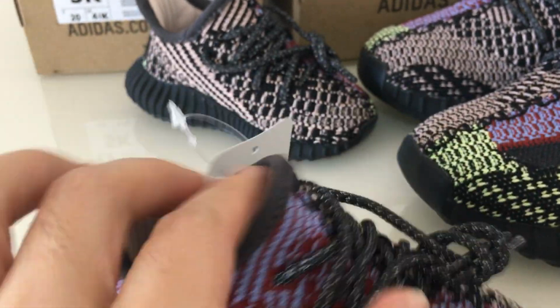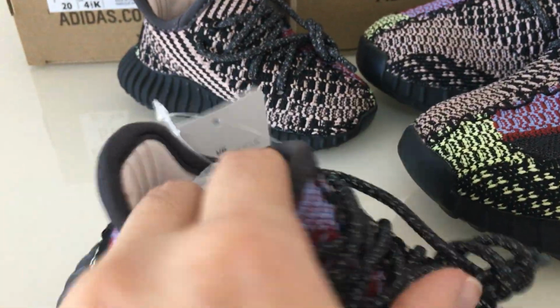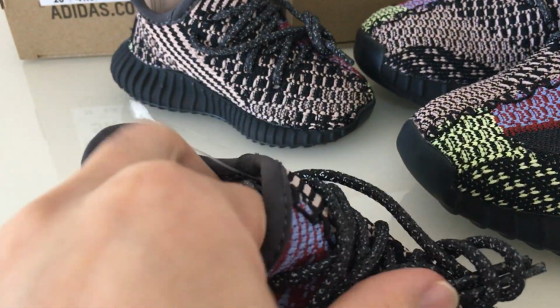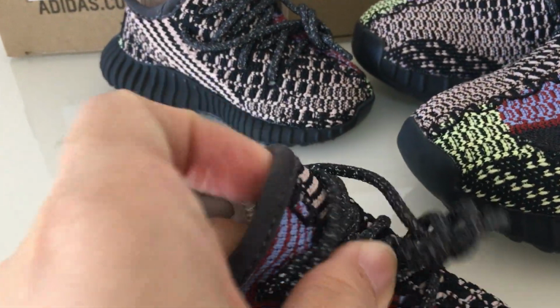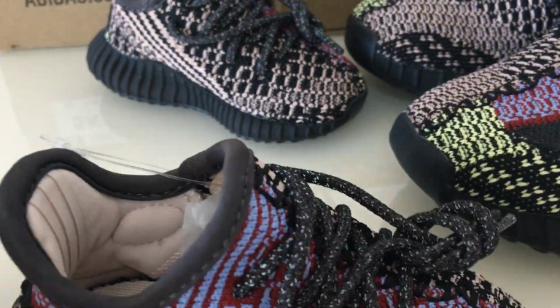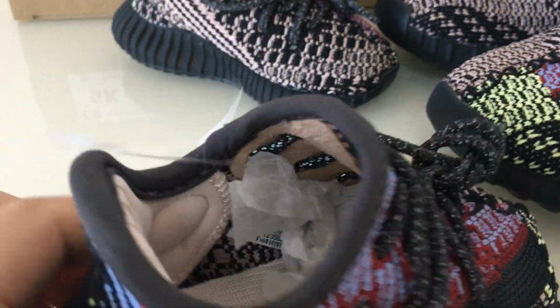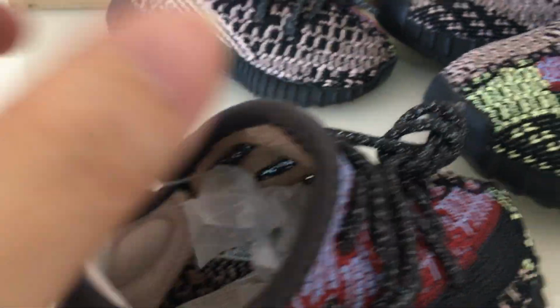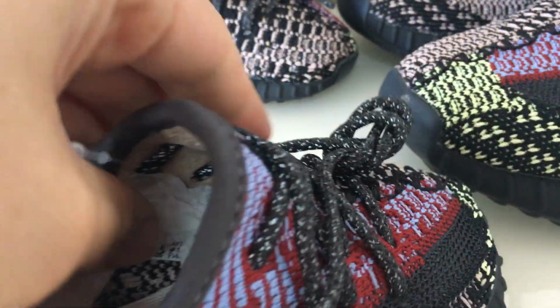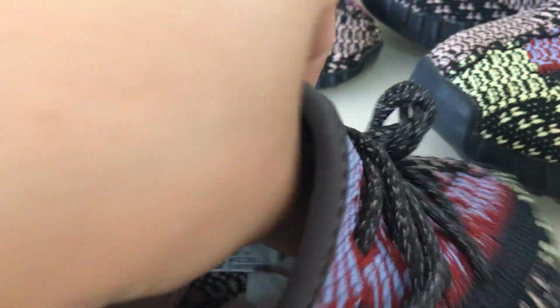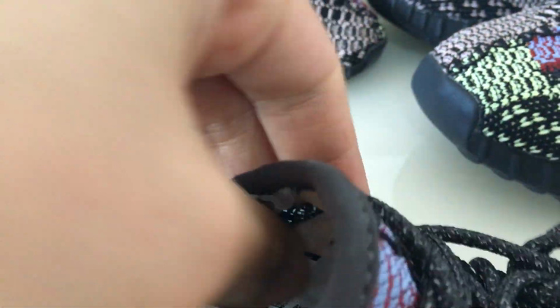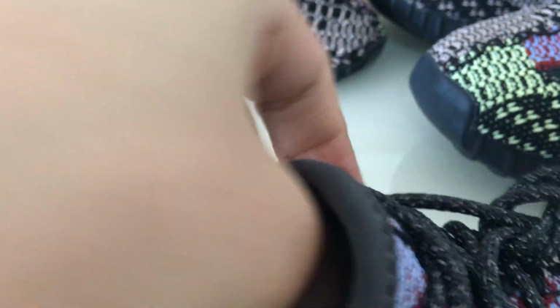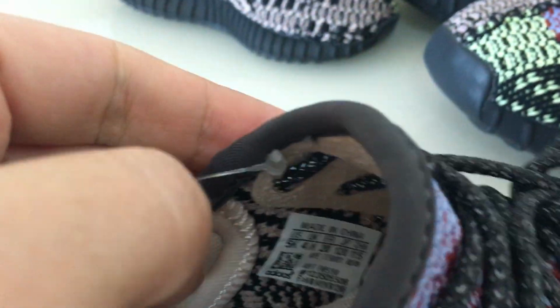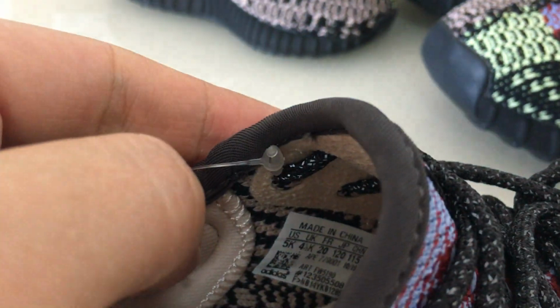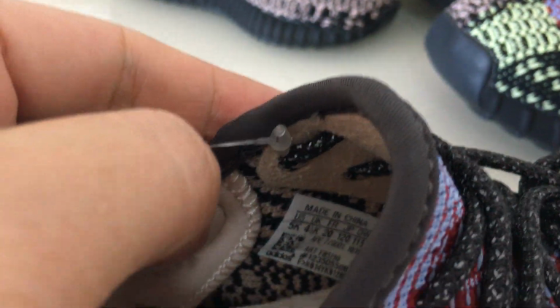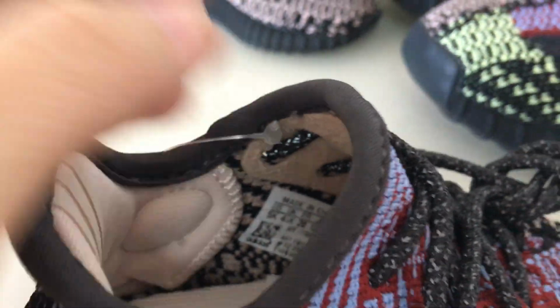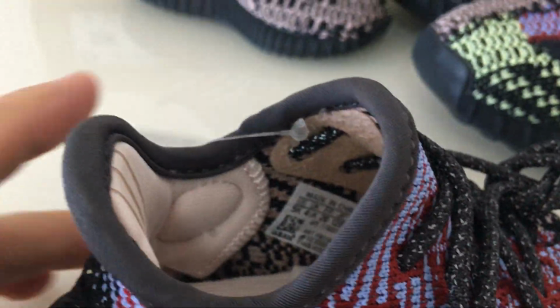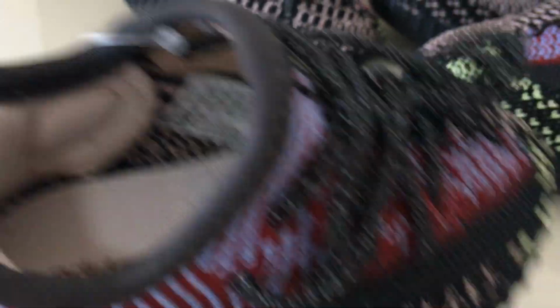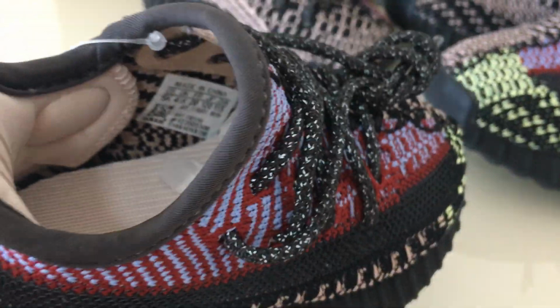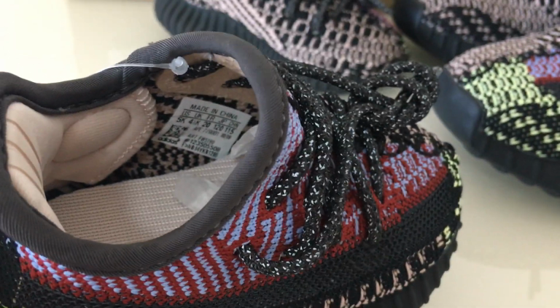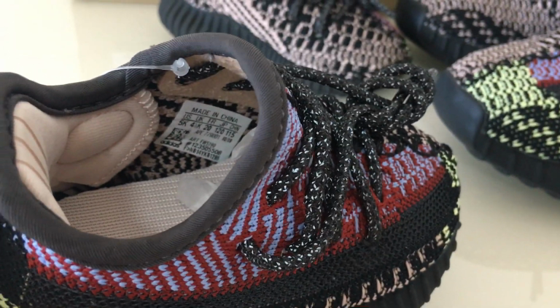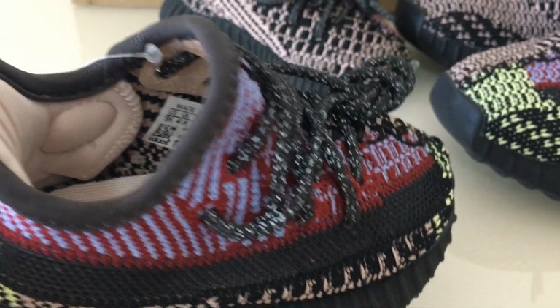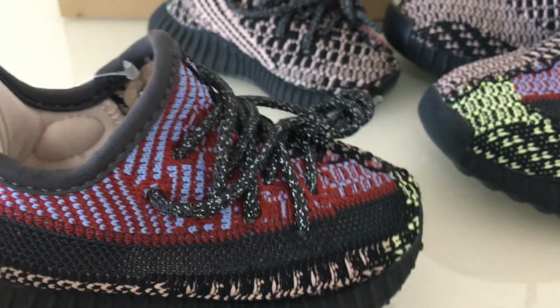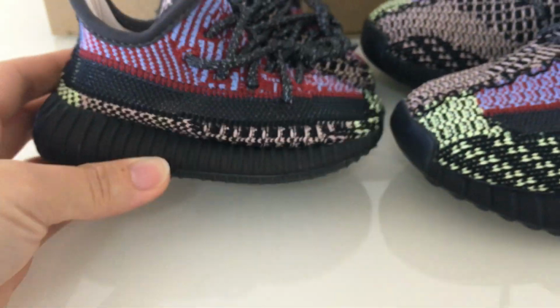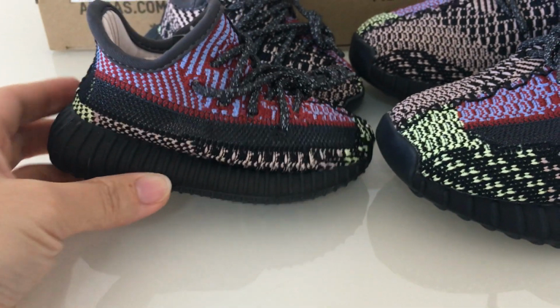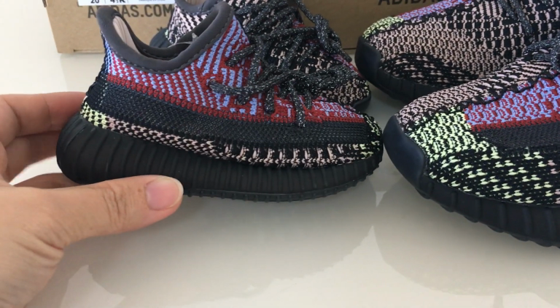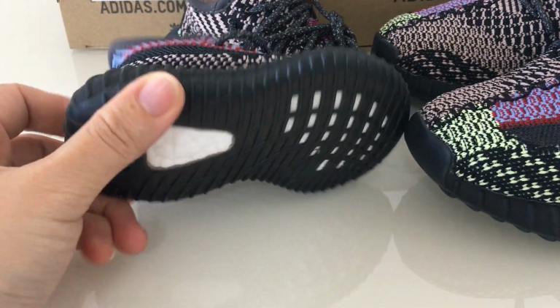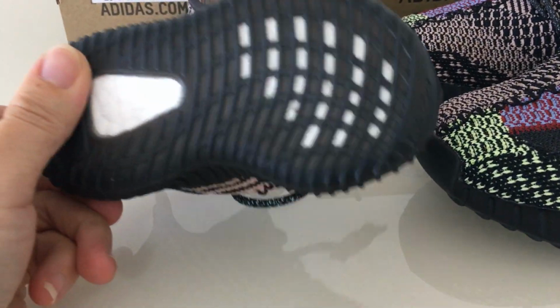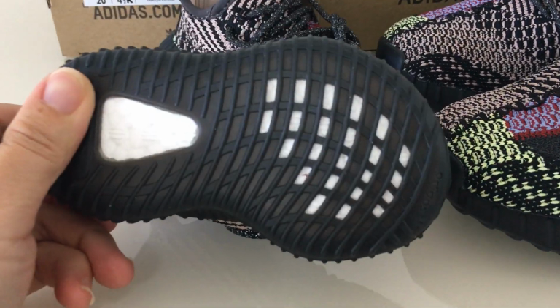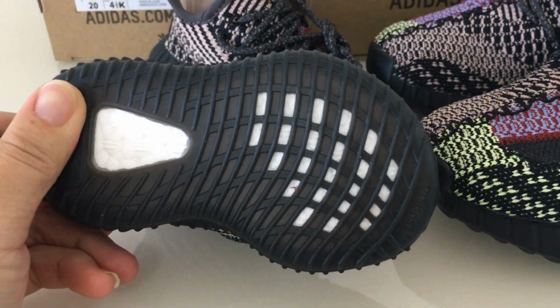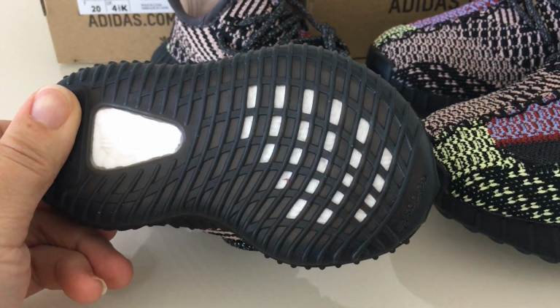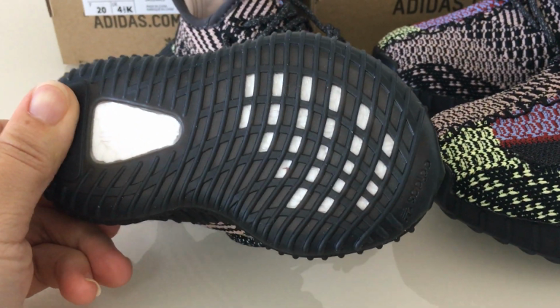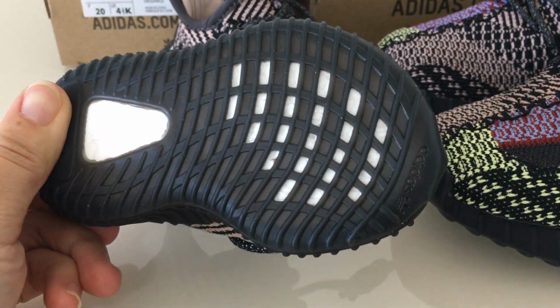There's the color size tag here — this is the size tag, 5K mesh, size level, and the uppers. And the color button — it's the black one. Everything is very, very good.